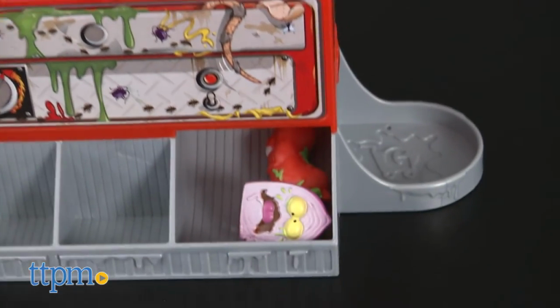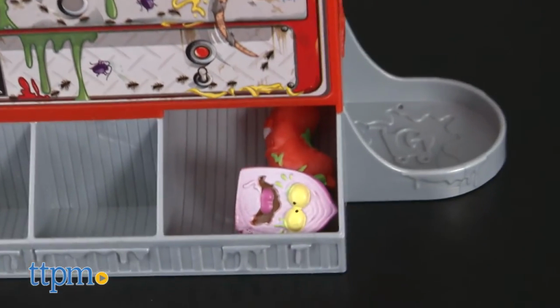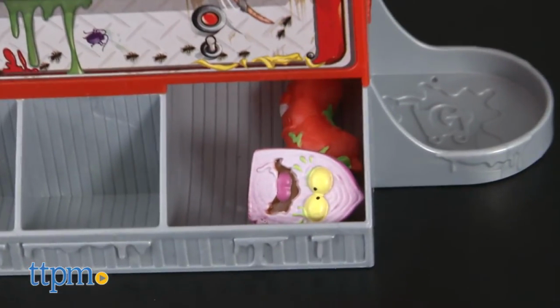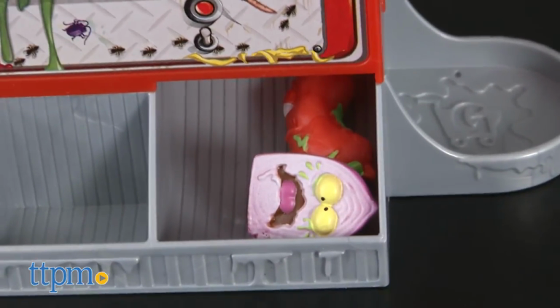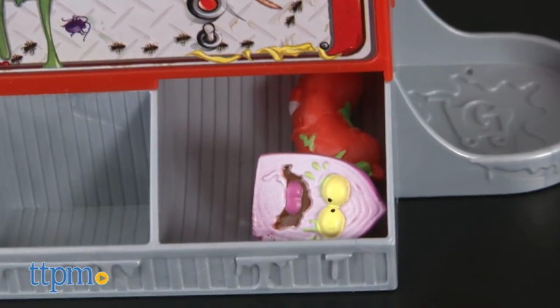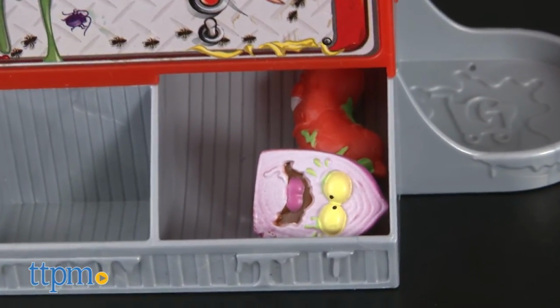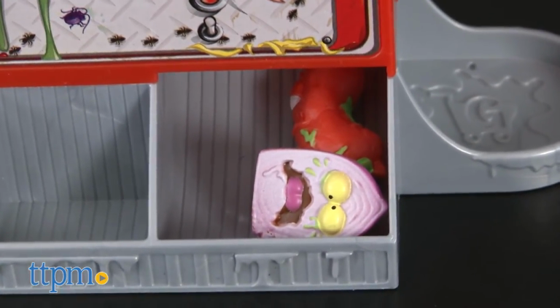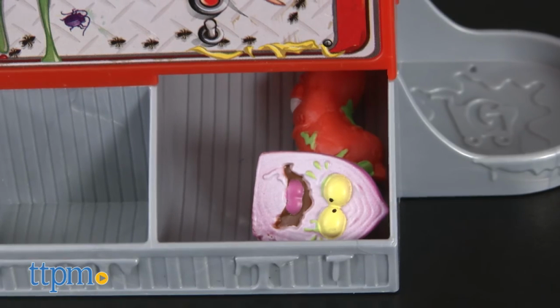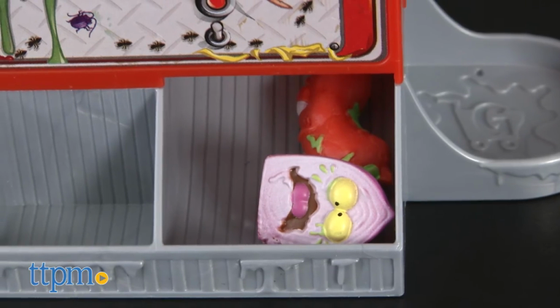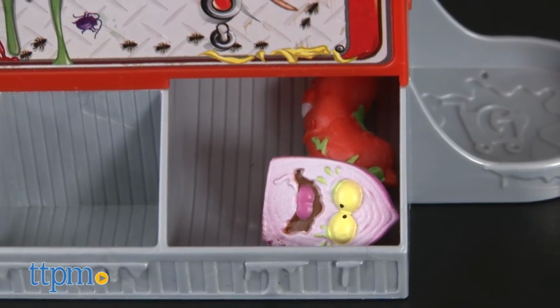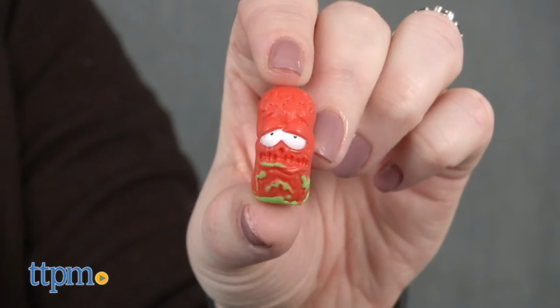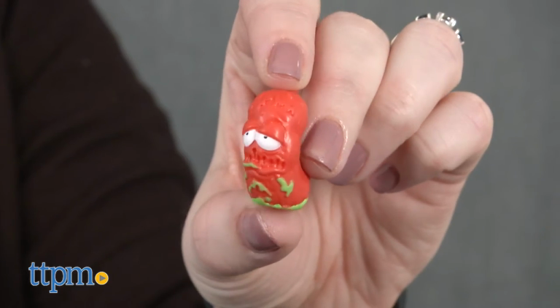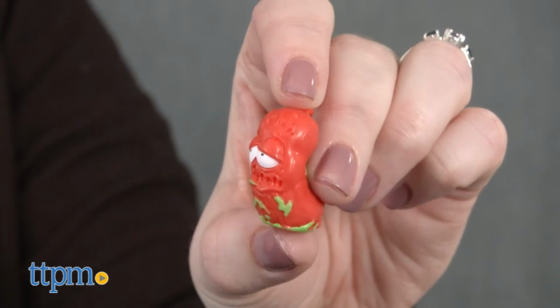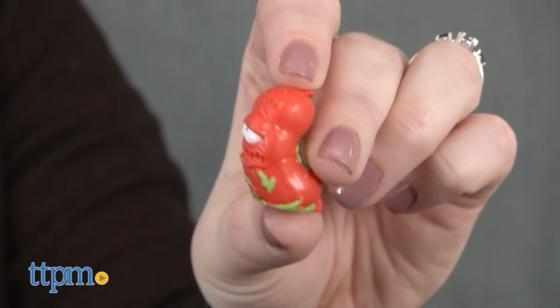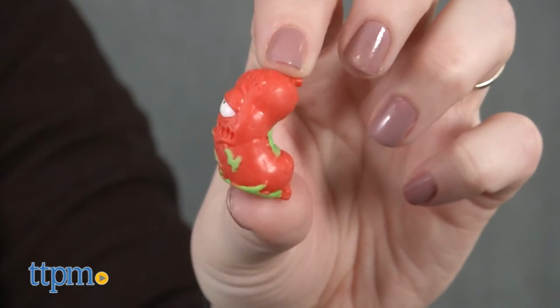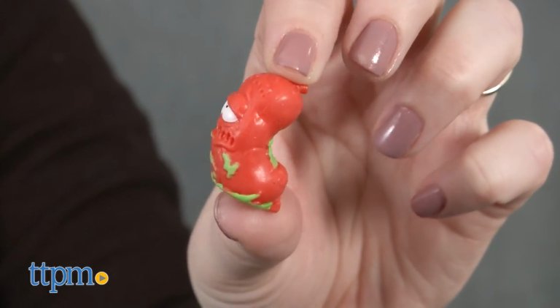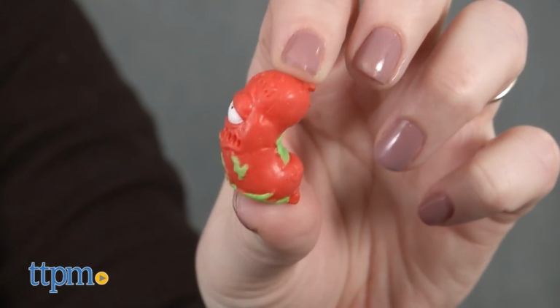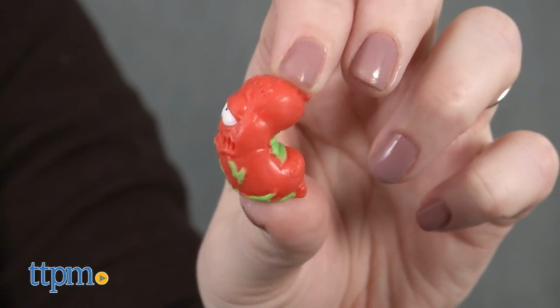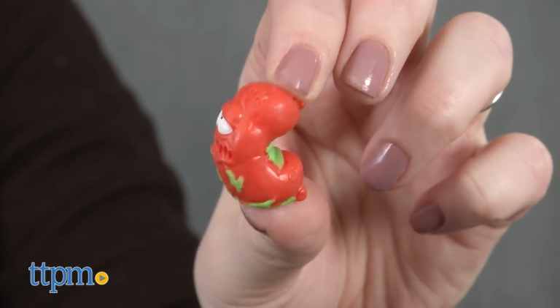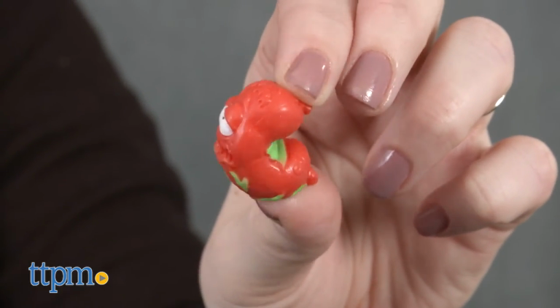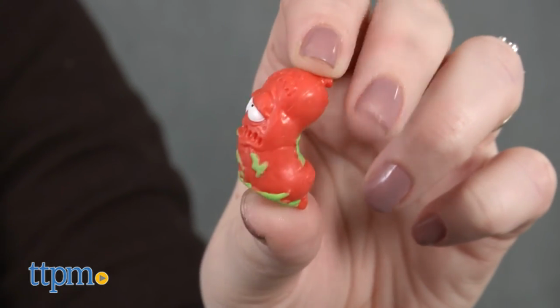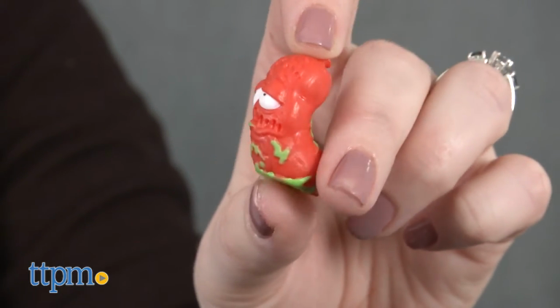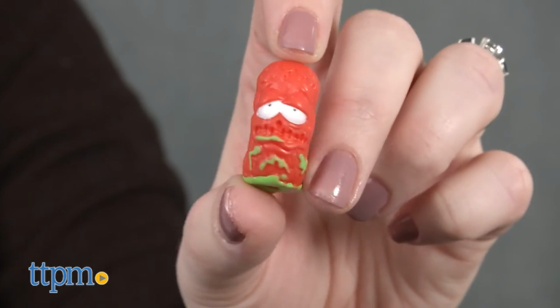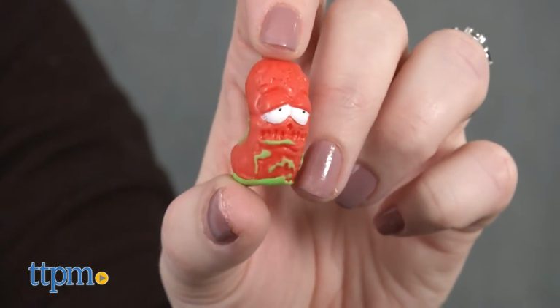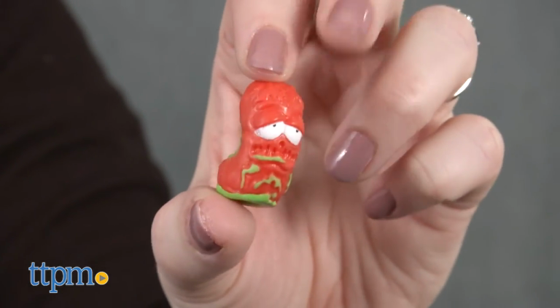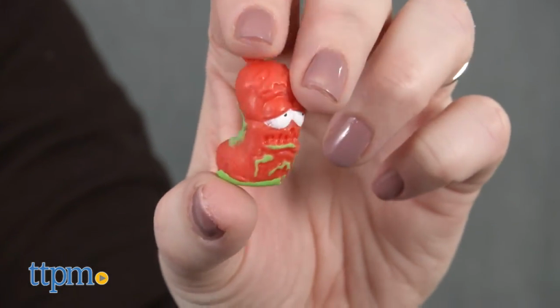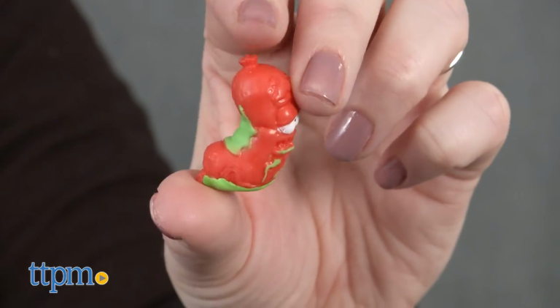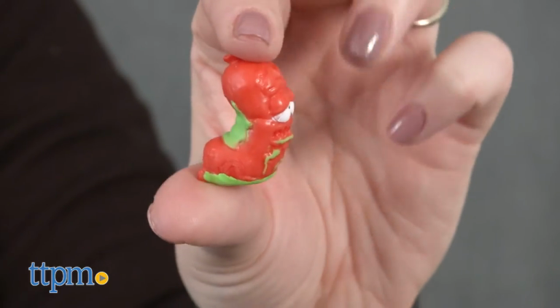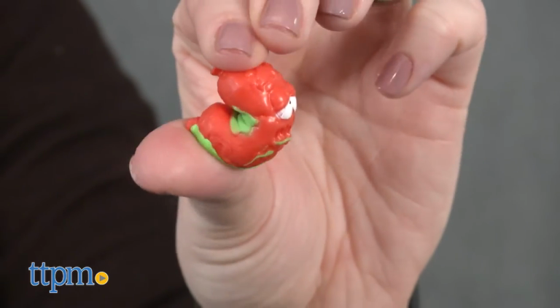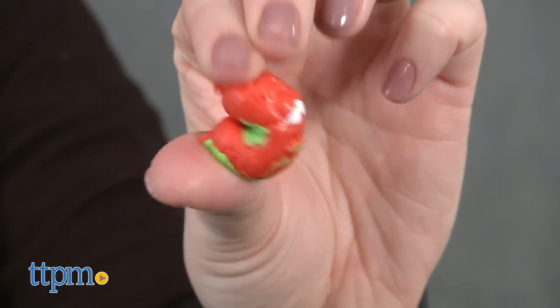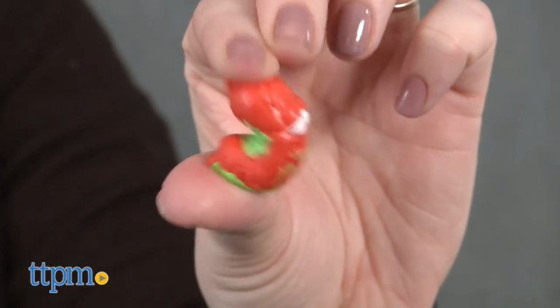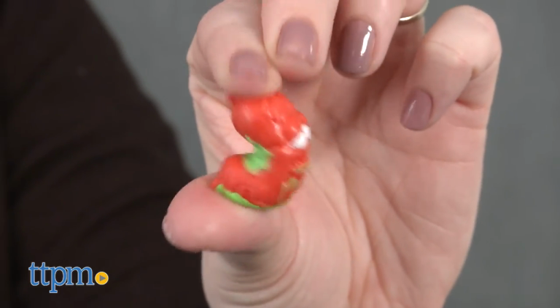The playset comes with two exclusive groceries, but doesn't tell you their character names, and we couldn't find them on our Series 2 collector's guide, so they must be really exclusive.